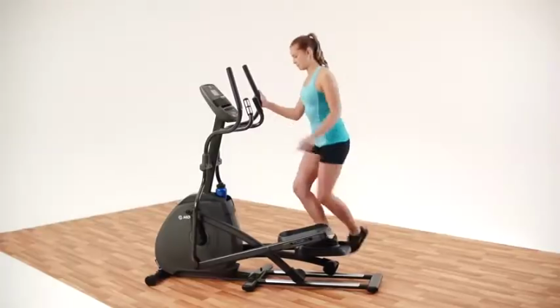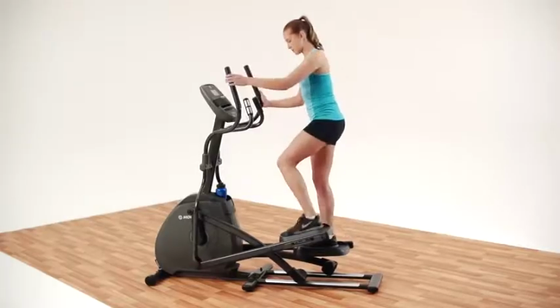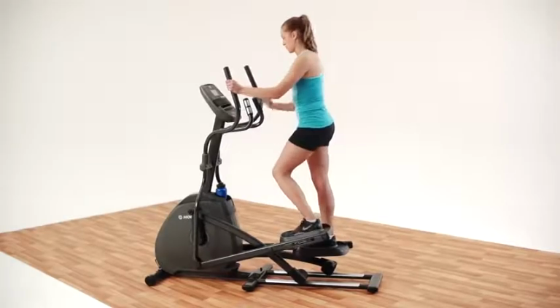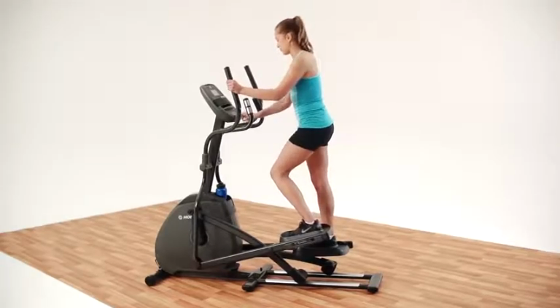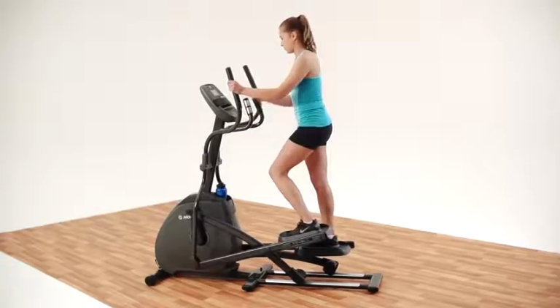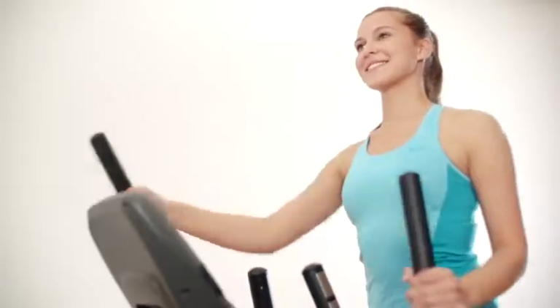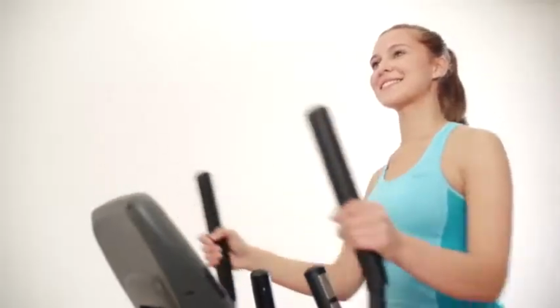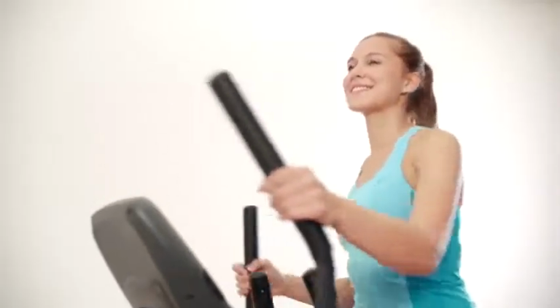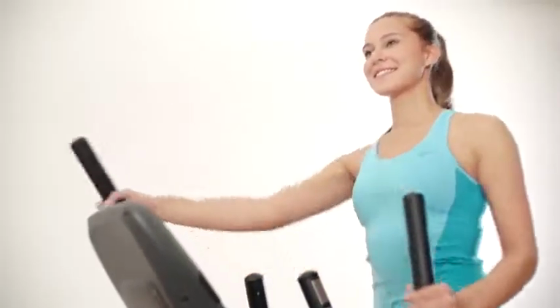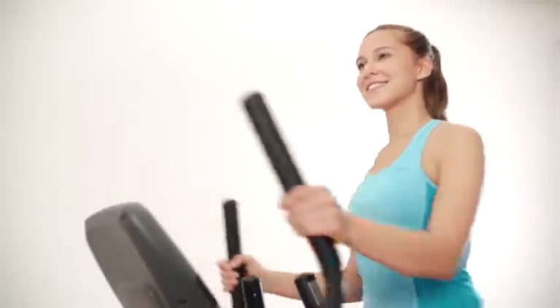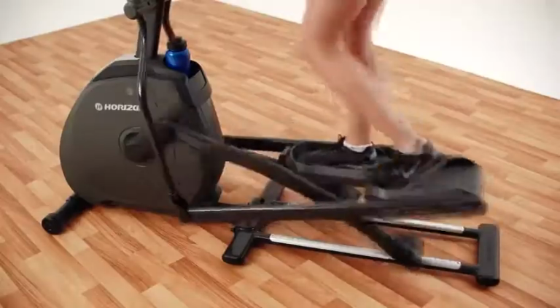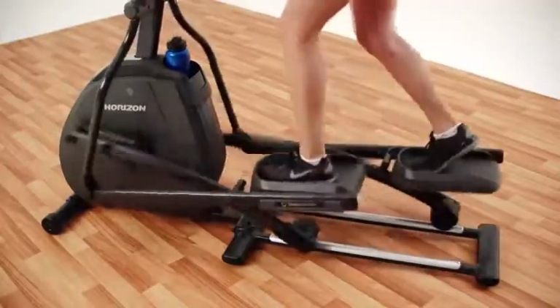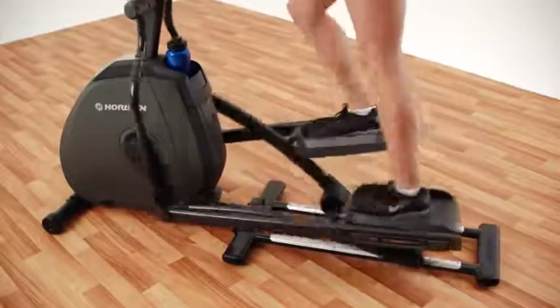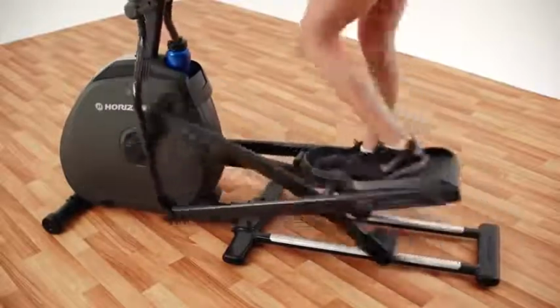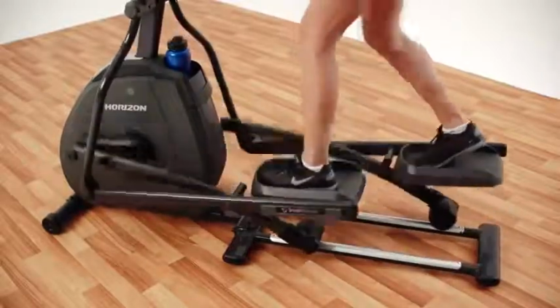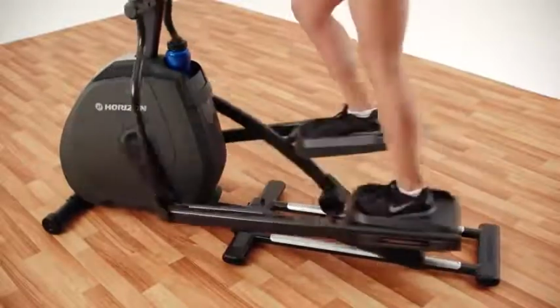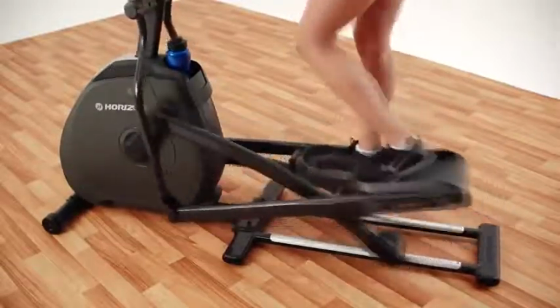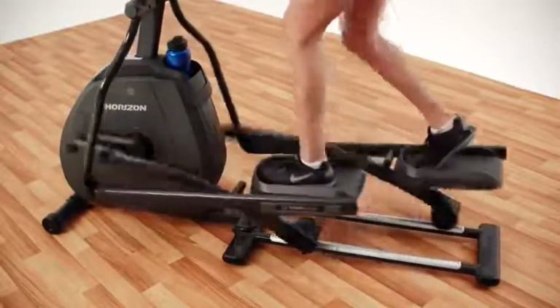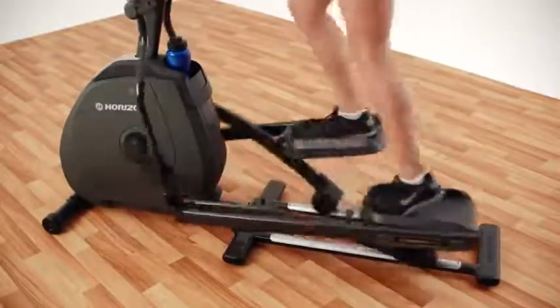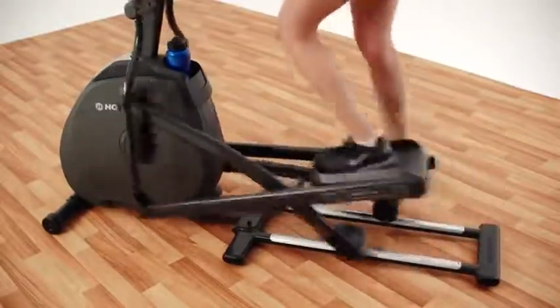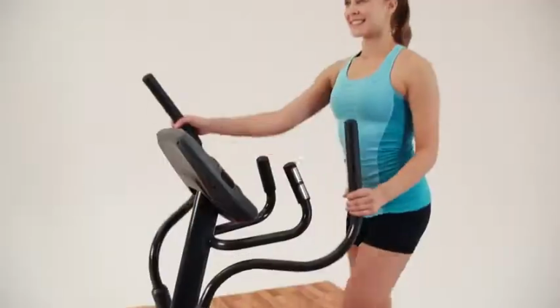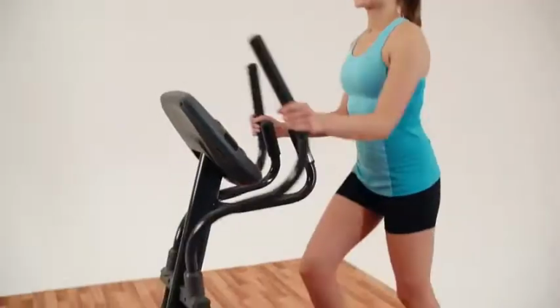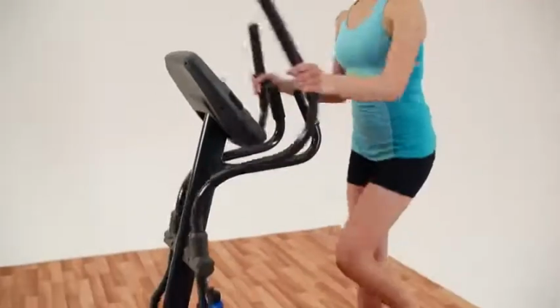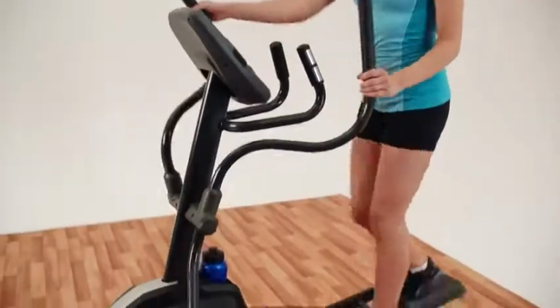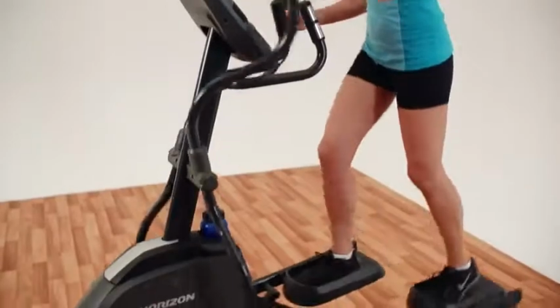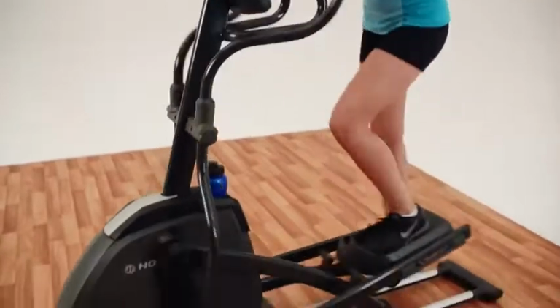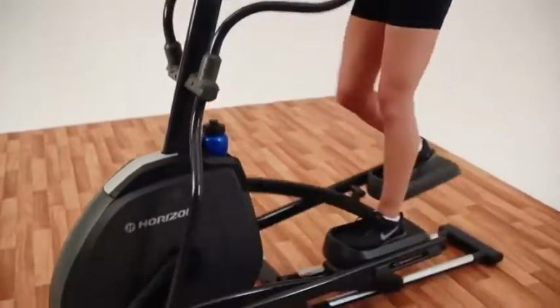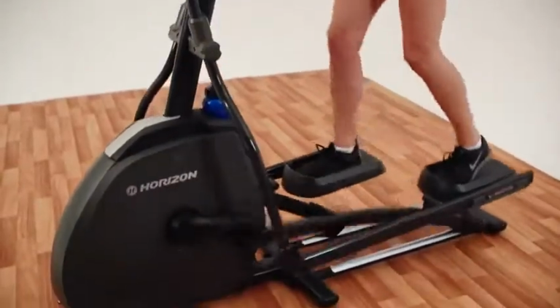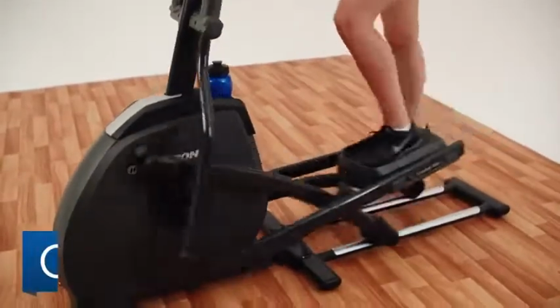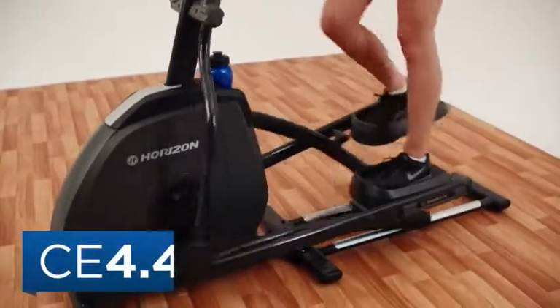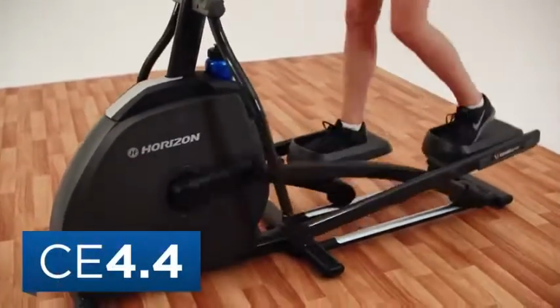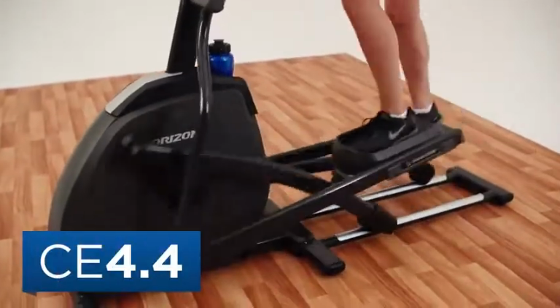Easy to get on, easy to use, and easy on your body. The Horizon CE 4.4 makes it that much easier to stick to your fitness routine. So get moving today with the Horizon CE 4.4 Elliptical.